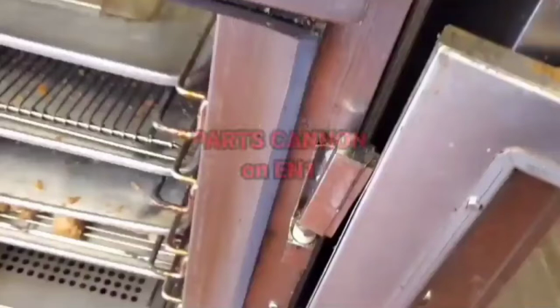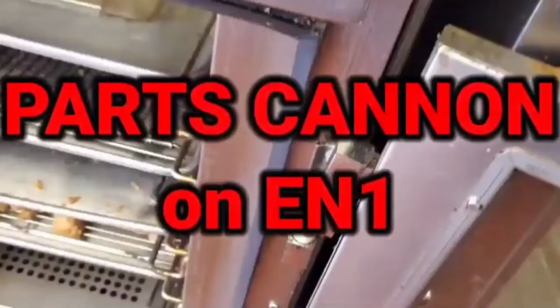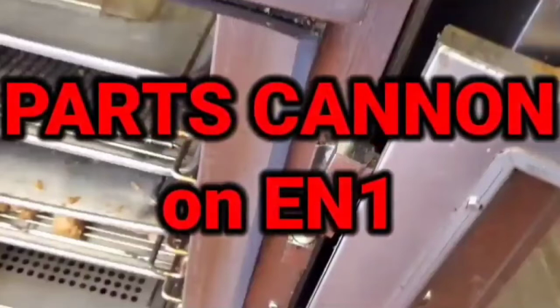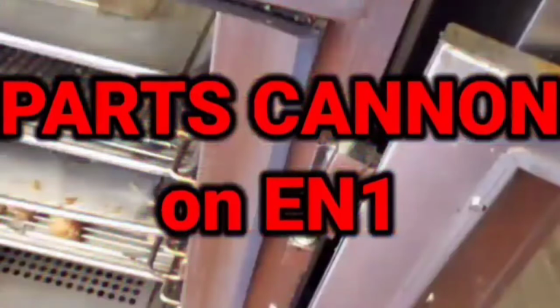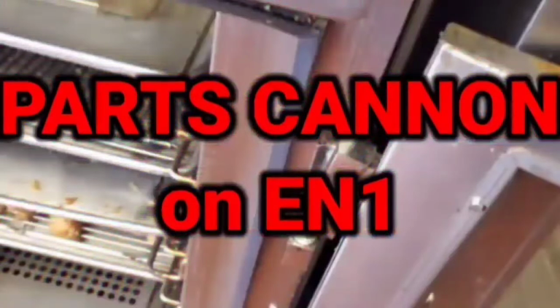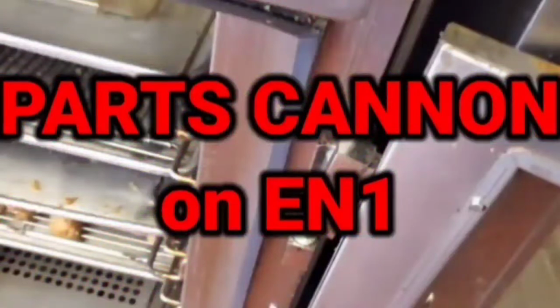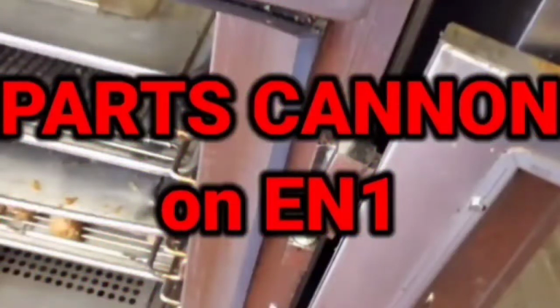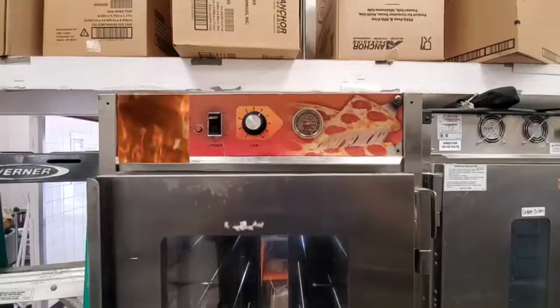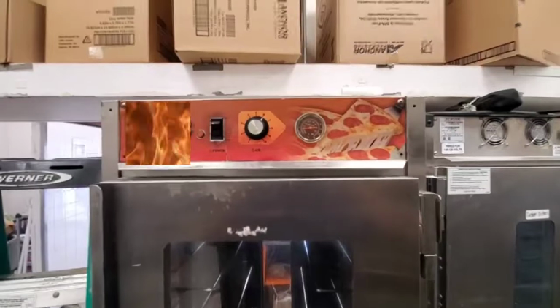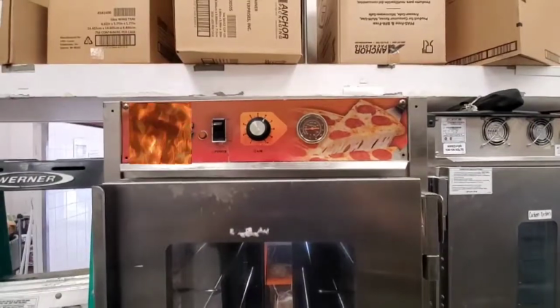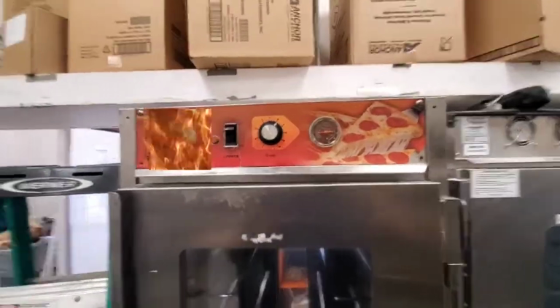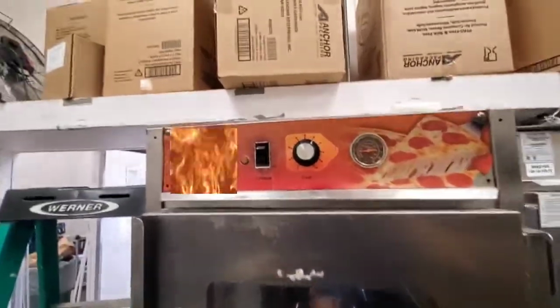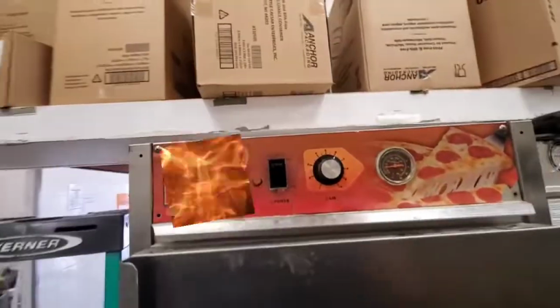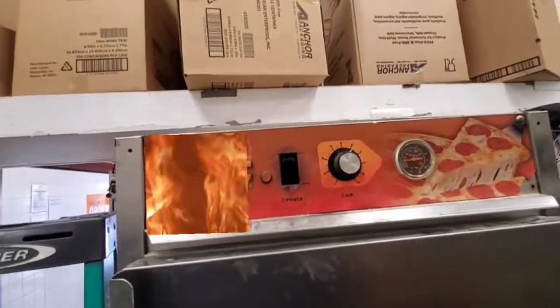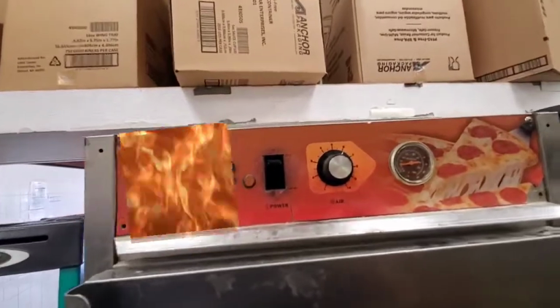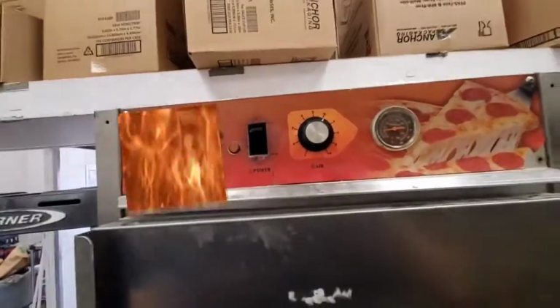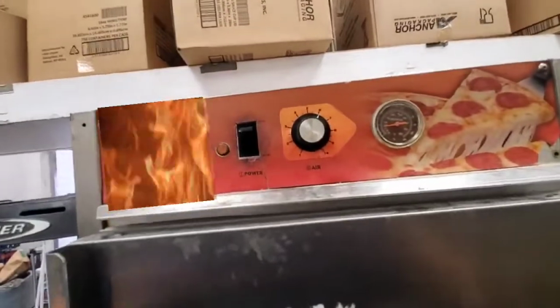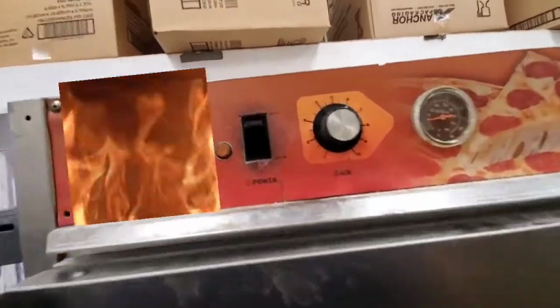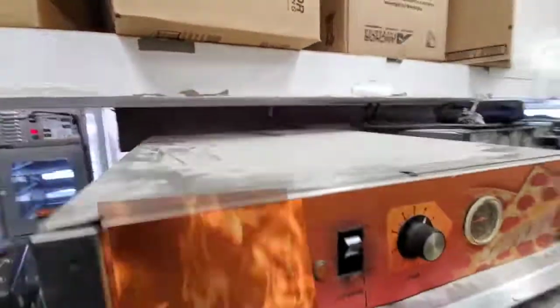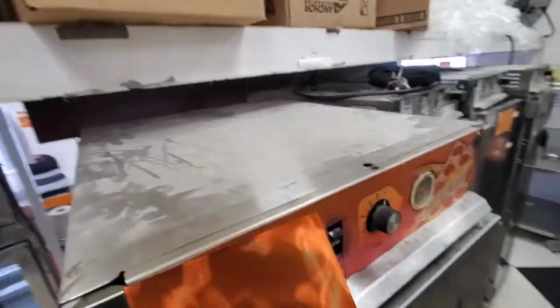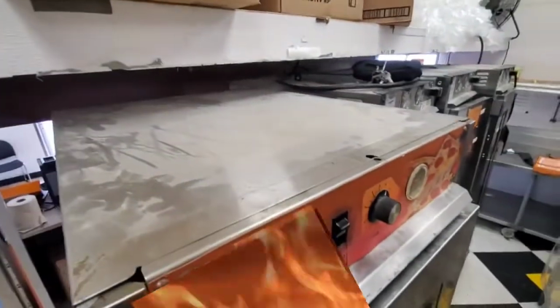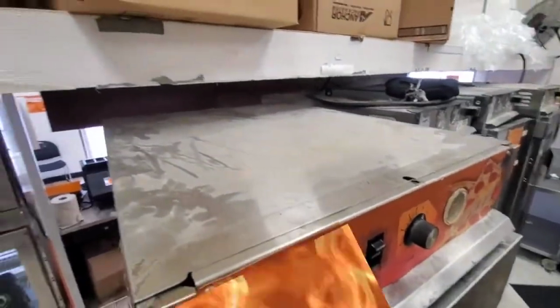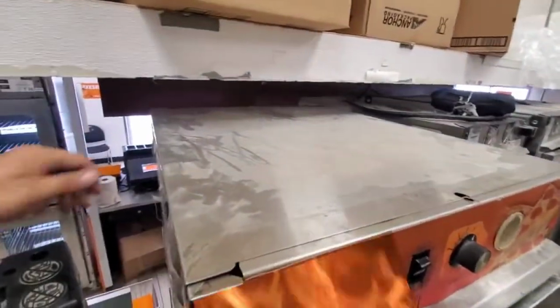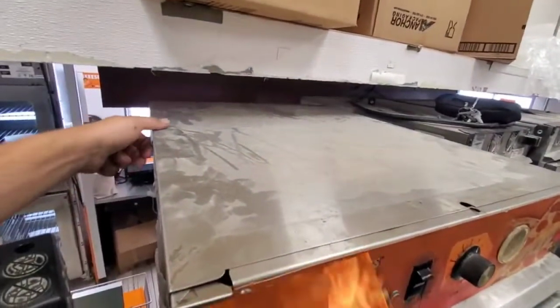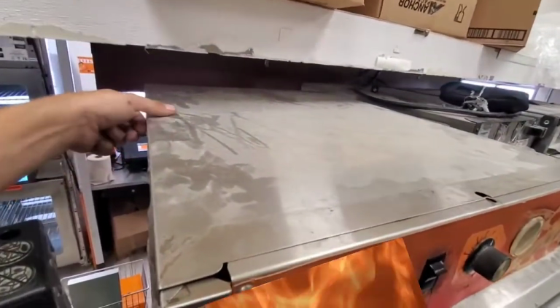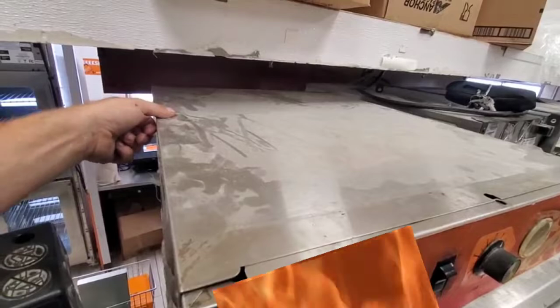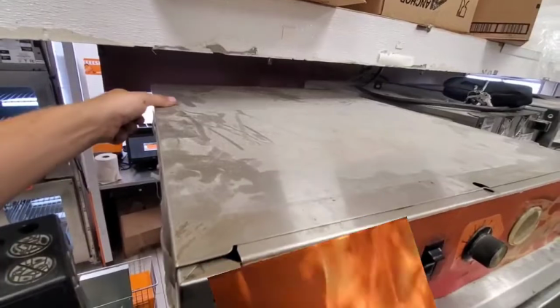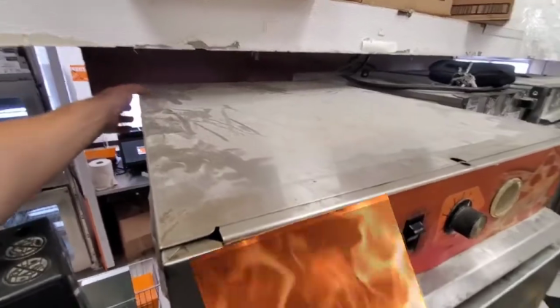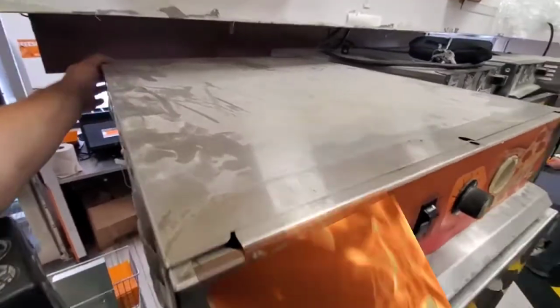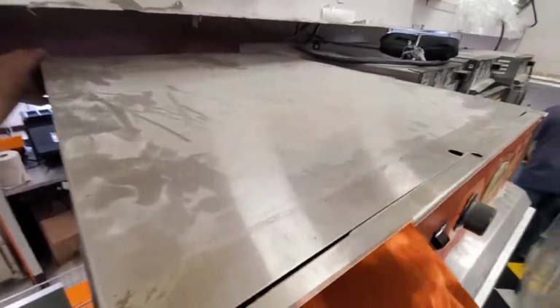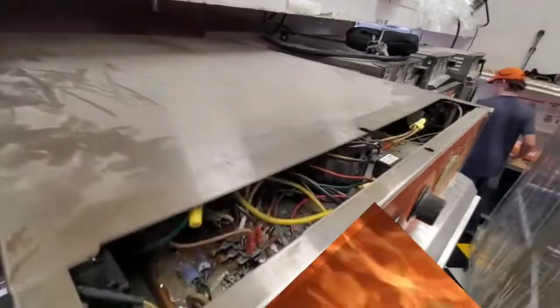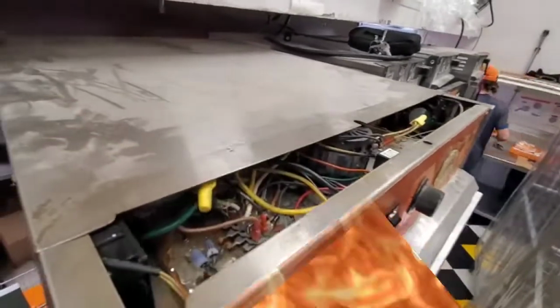Hello and welcome to another action-packed edition. This unnamed pizza place has an unbranded heating cabinet that has a problem — it doesn't work.